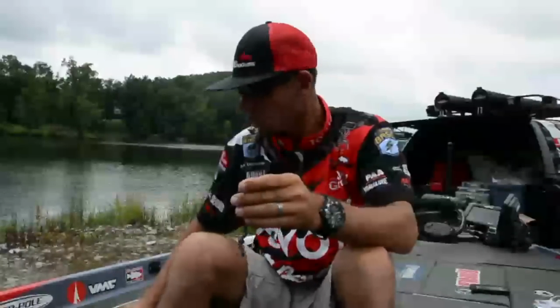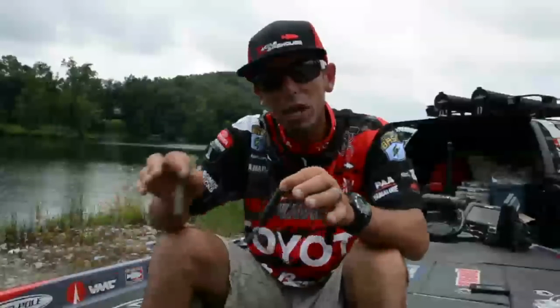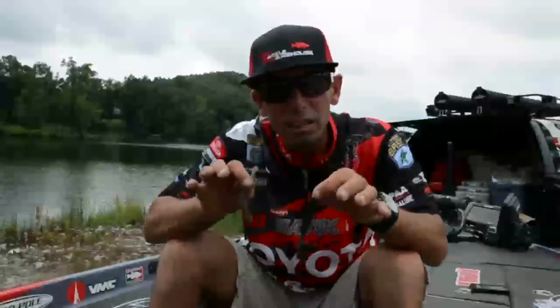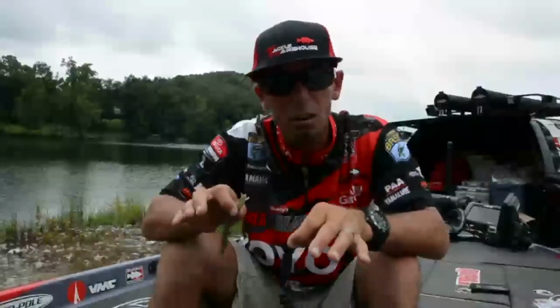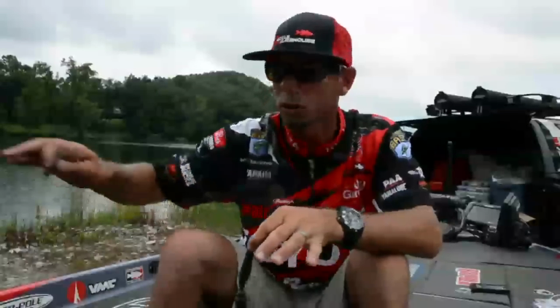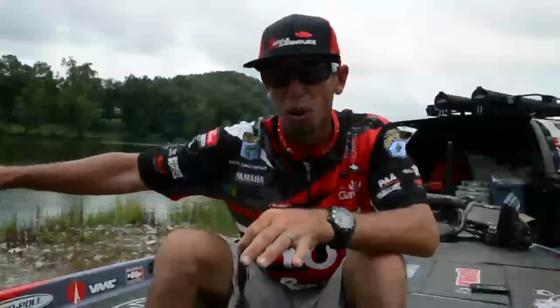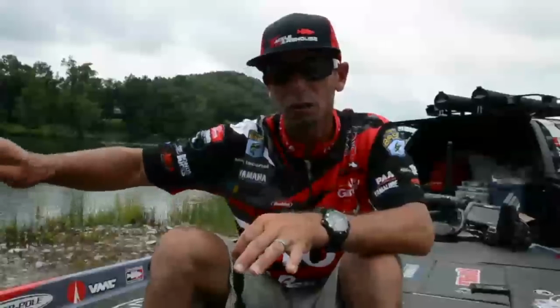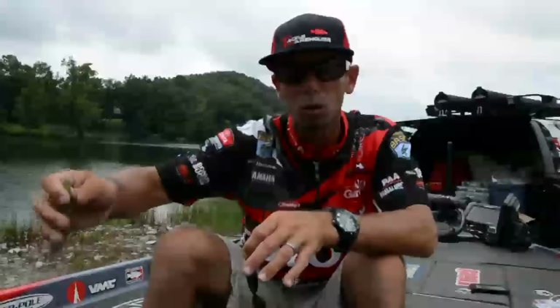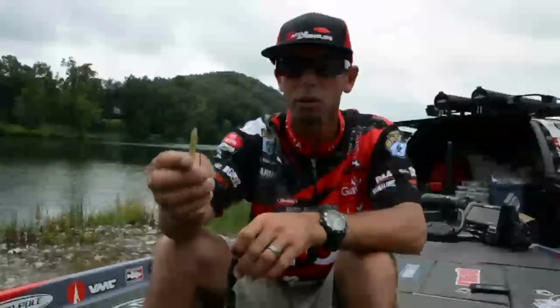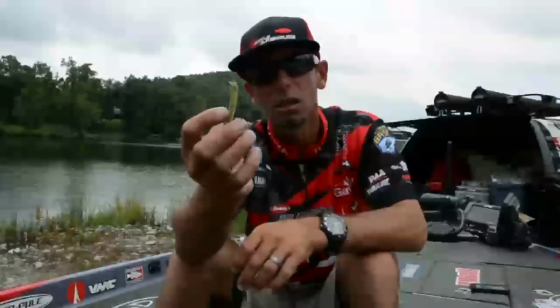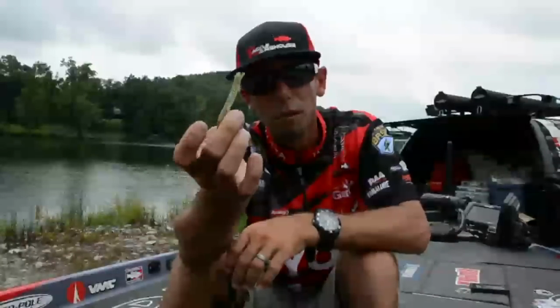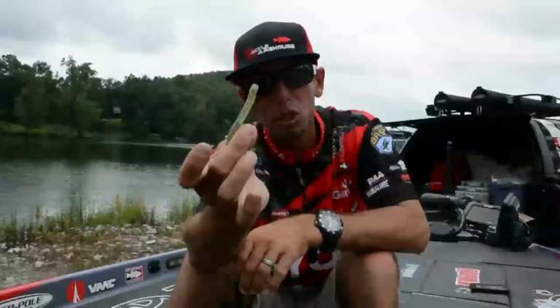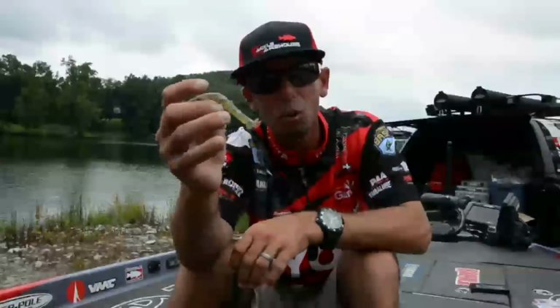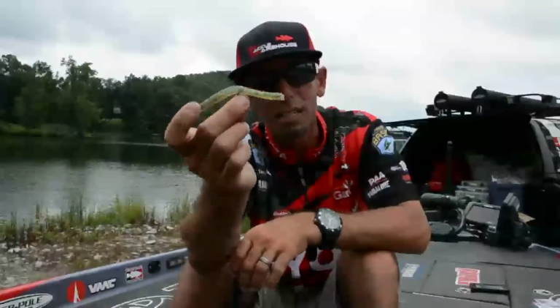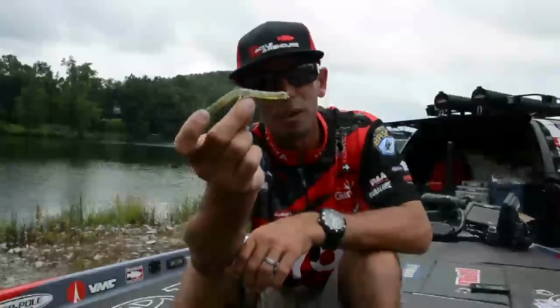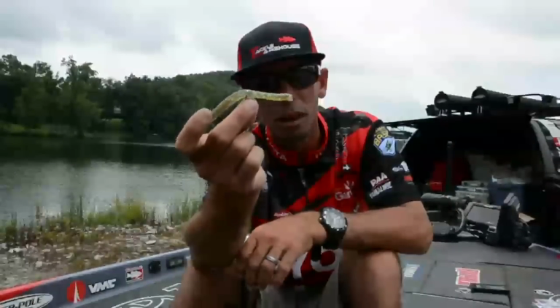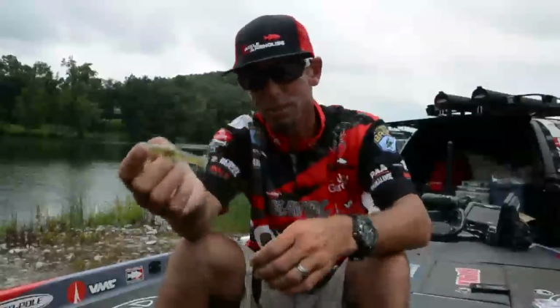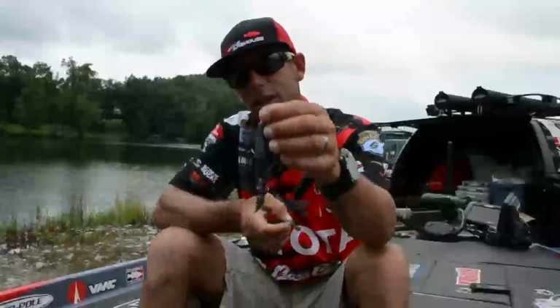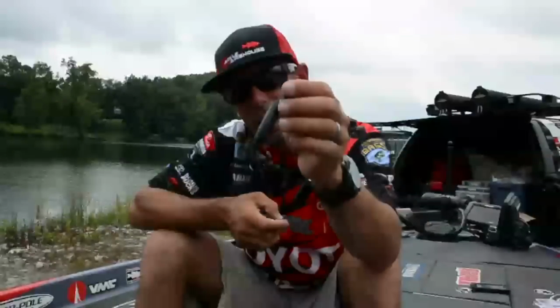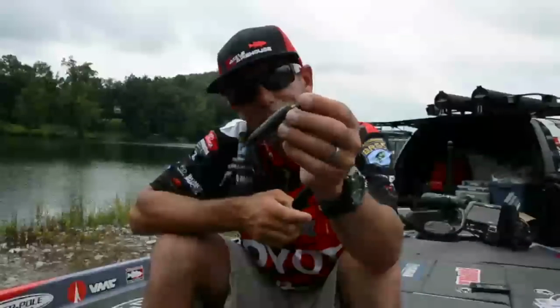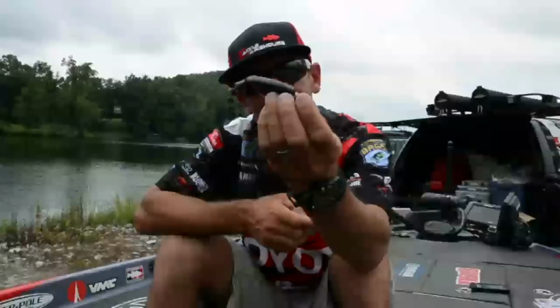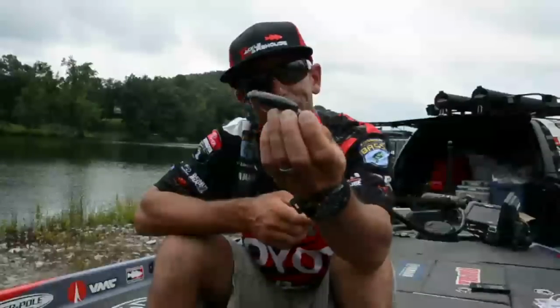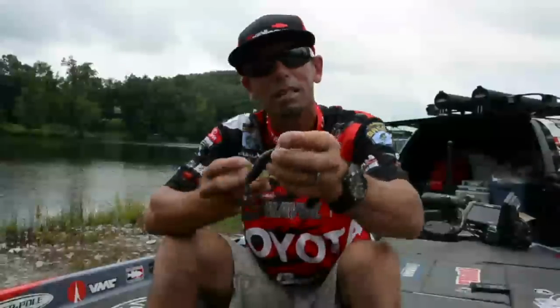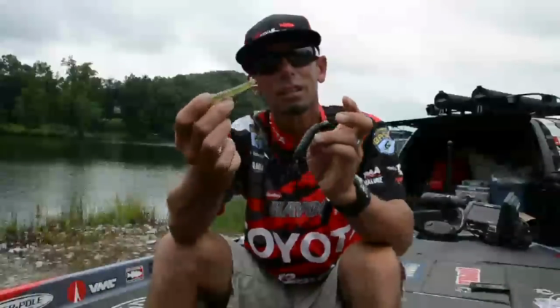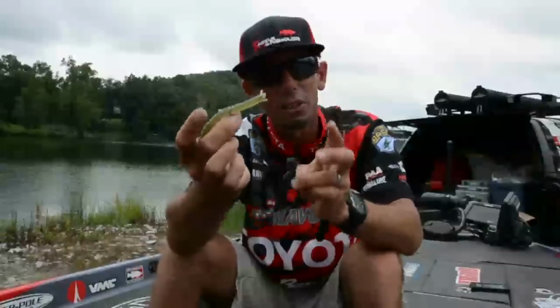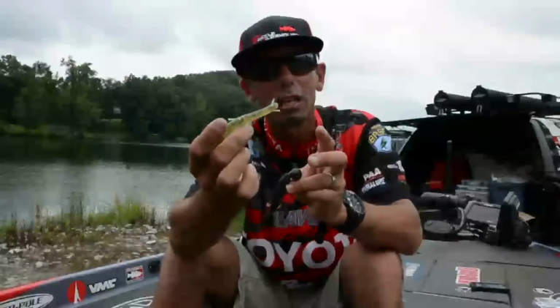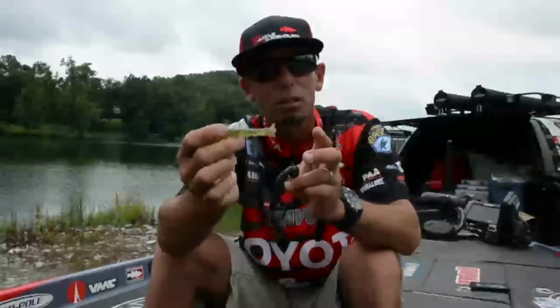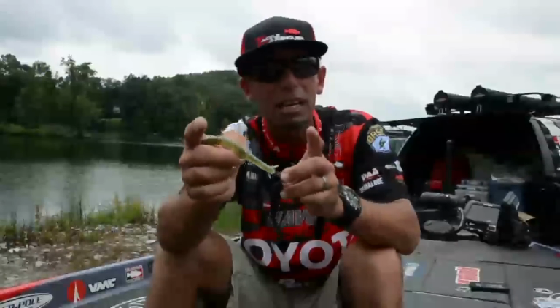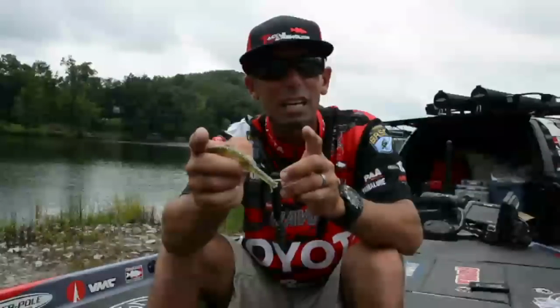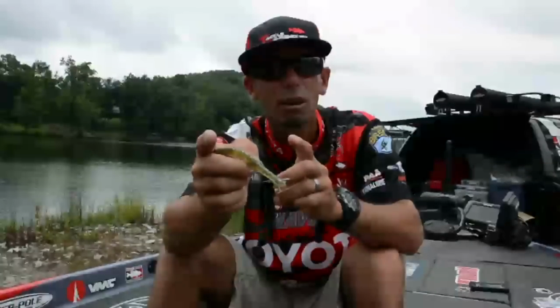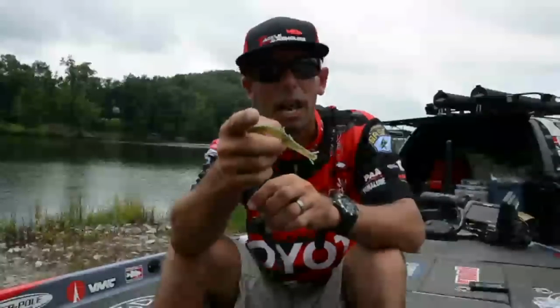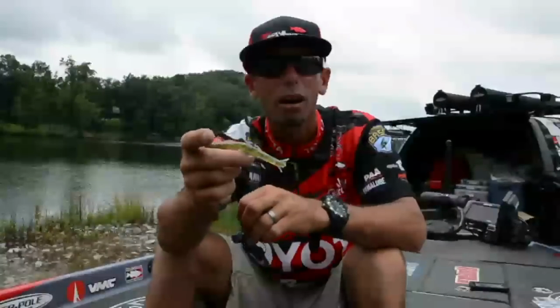When you get into that scenario where there's spawners and a few post-spawners, fish up shallow with a nice little finesse plastic, fish out deeper with a little bit heavier plastic, and you're going to catch some bass. Mike Iaconelli here for Tackle Warehouse.